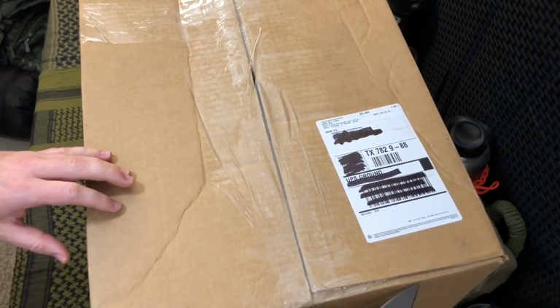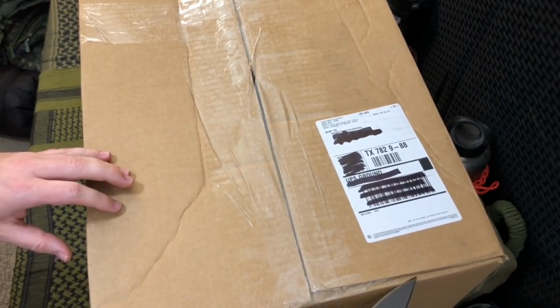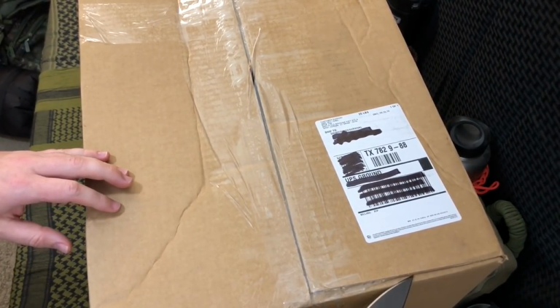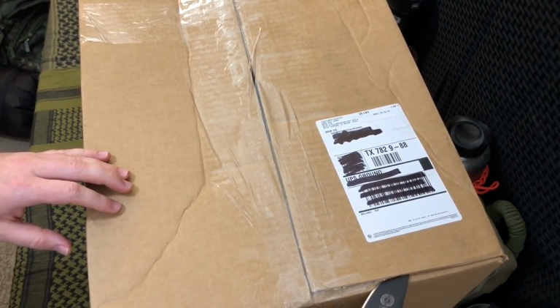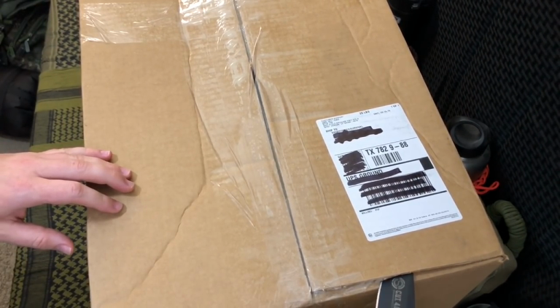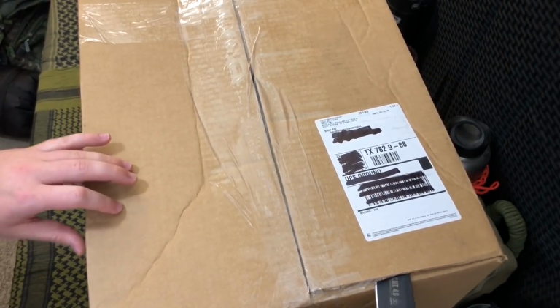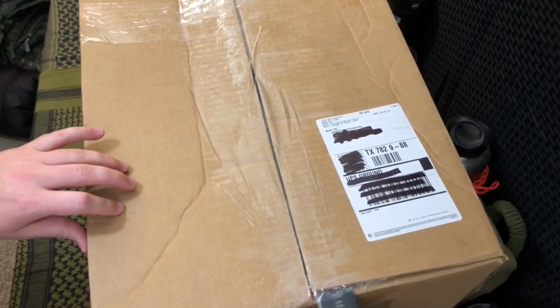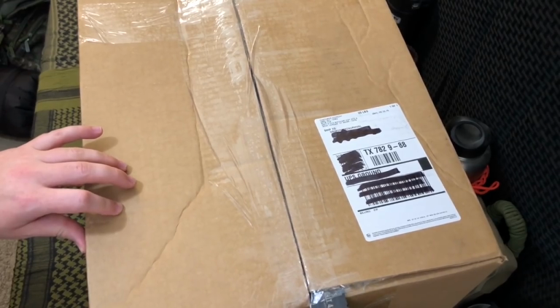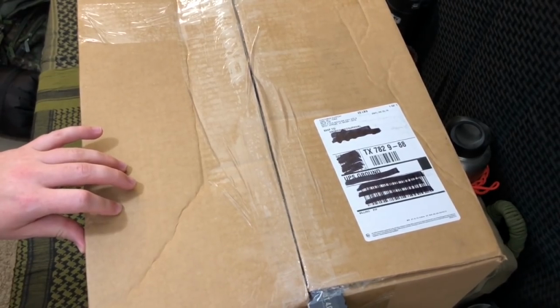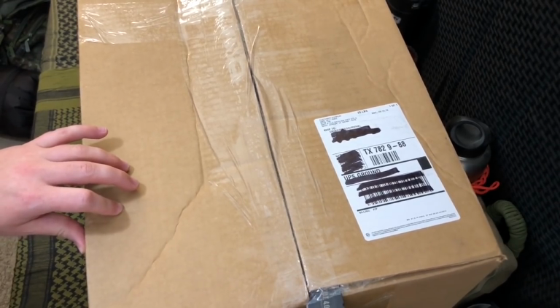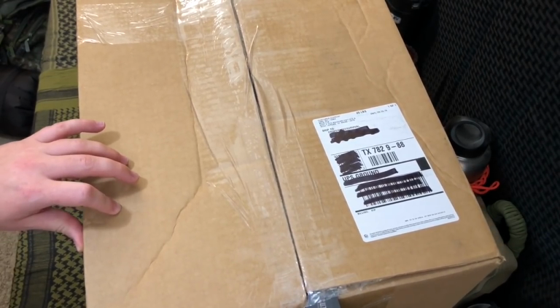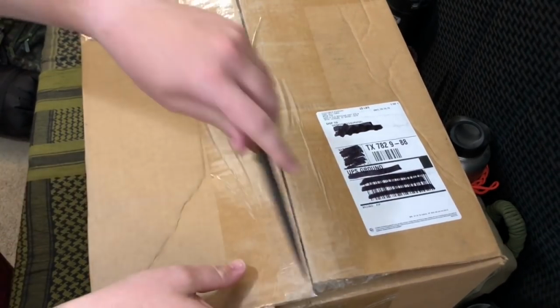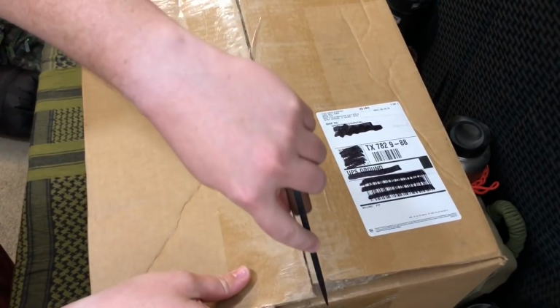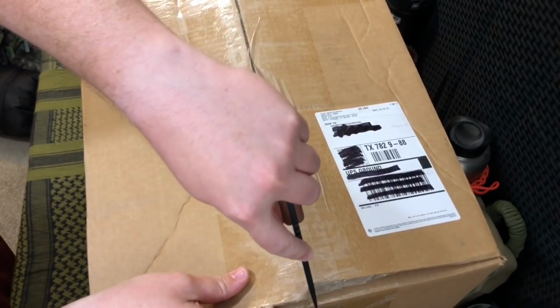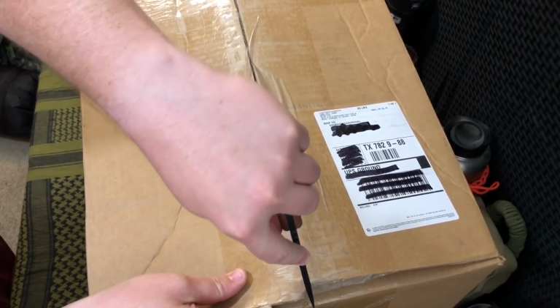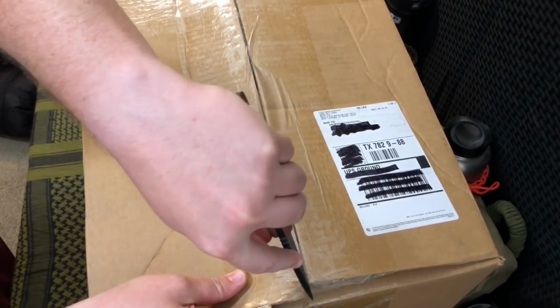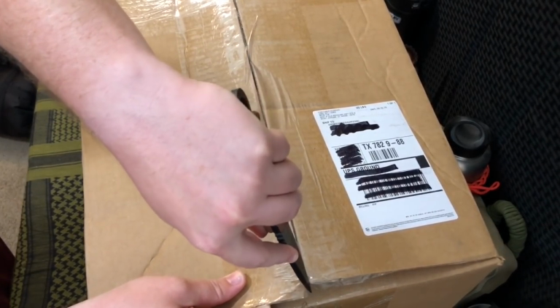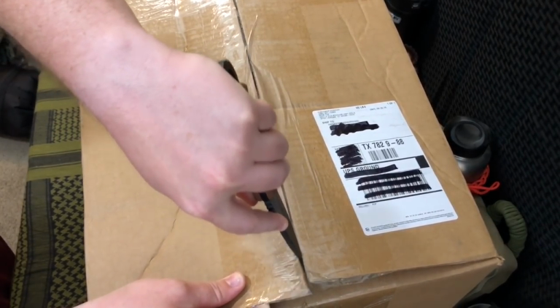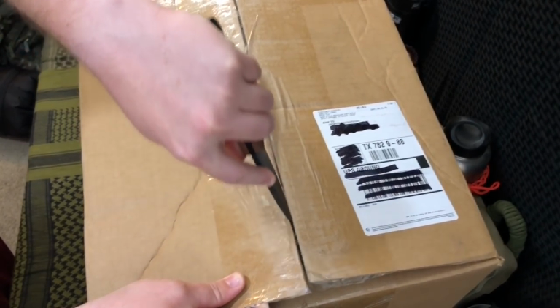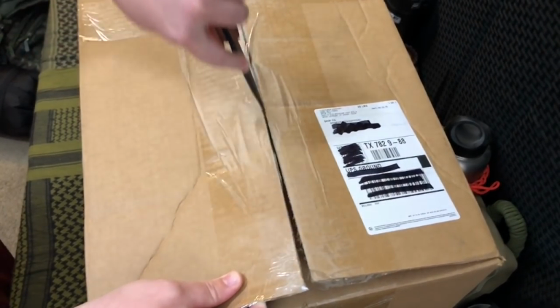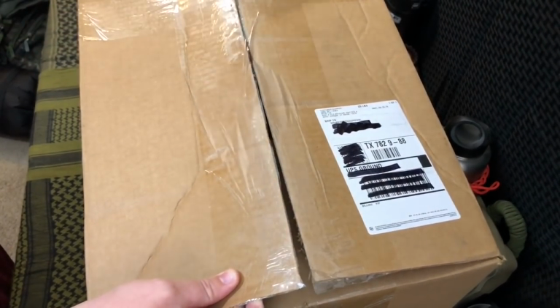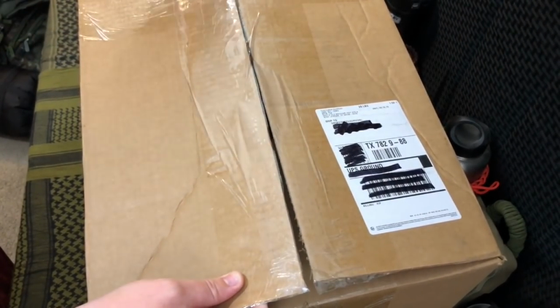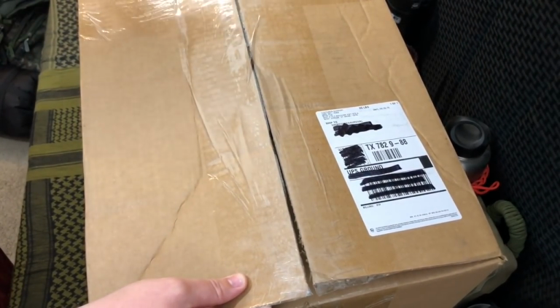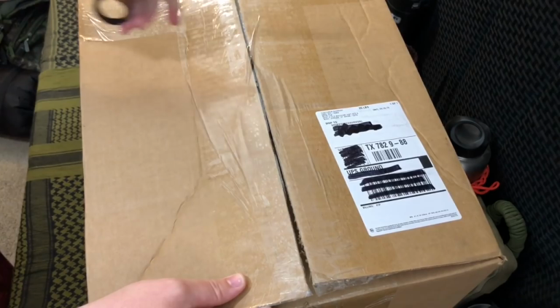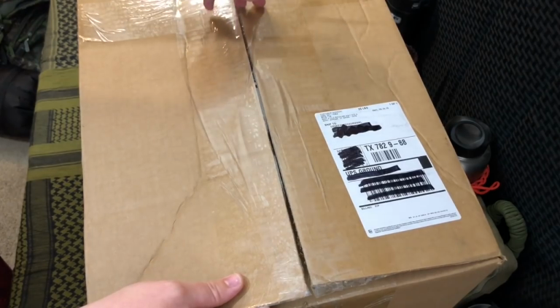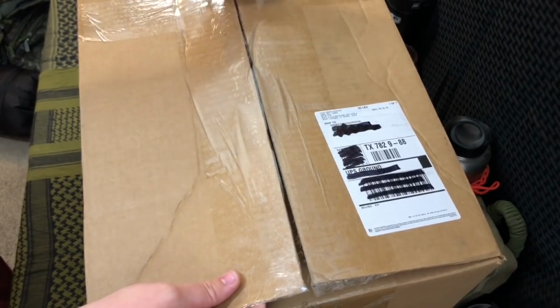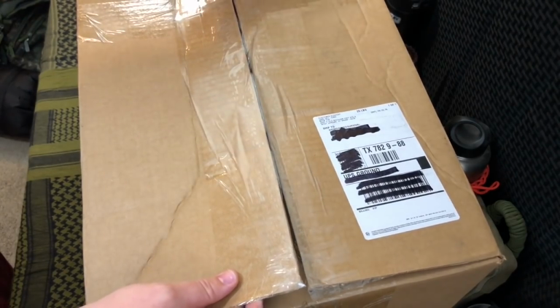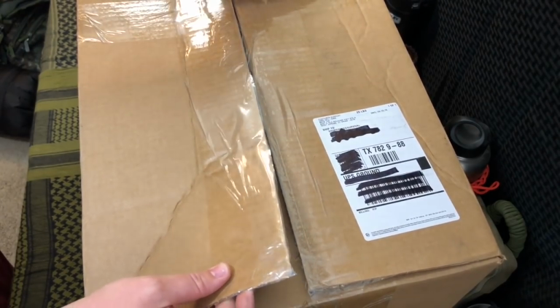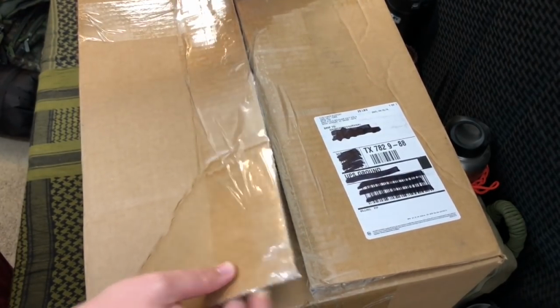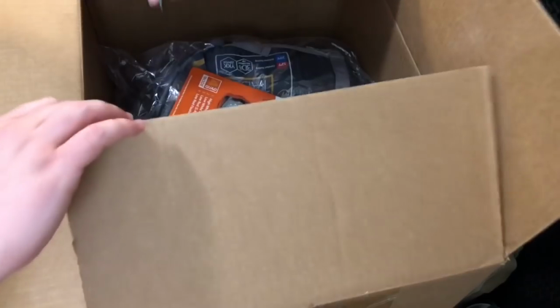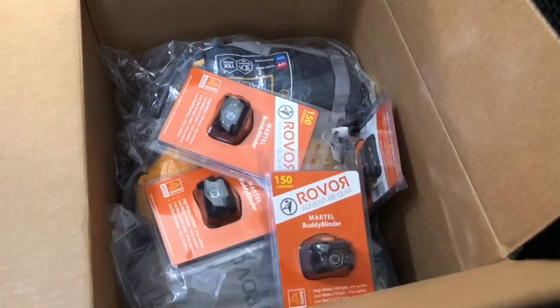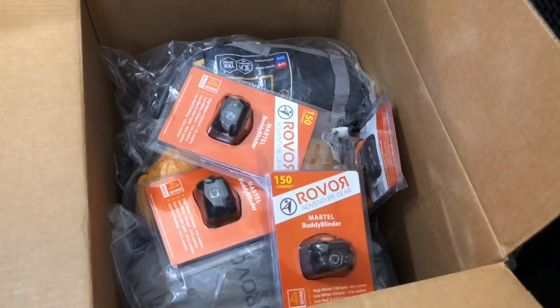This next really big box comes from West Jordan, Utah — a company we spoke to at PrepperCon that didn't make it on camera because we wanted to surprise you guys. Their company is pretty new.